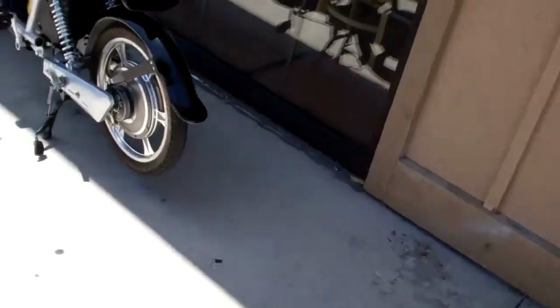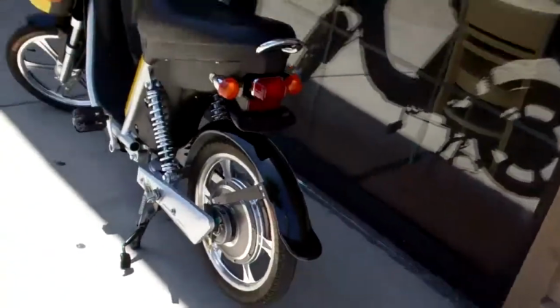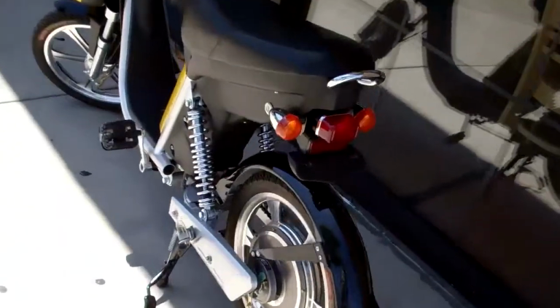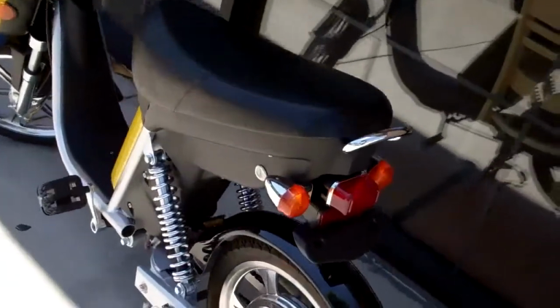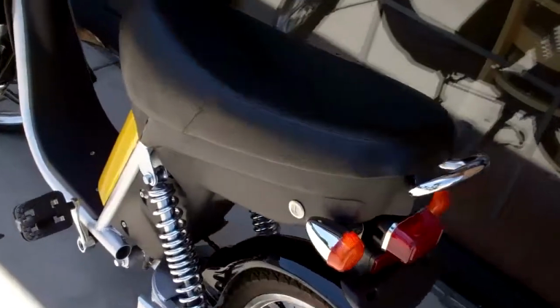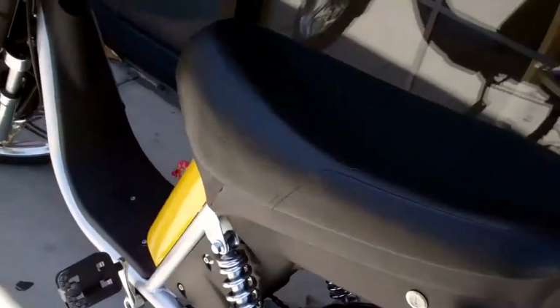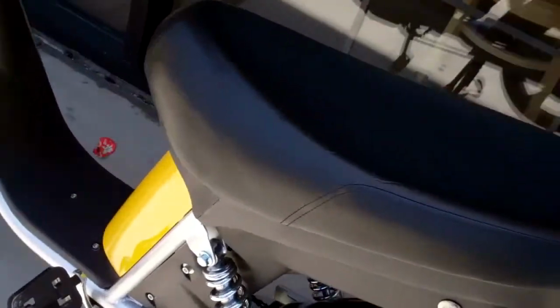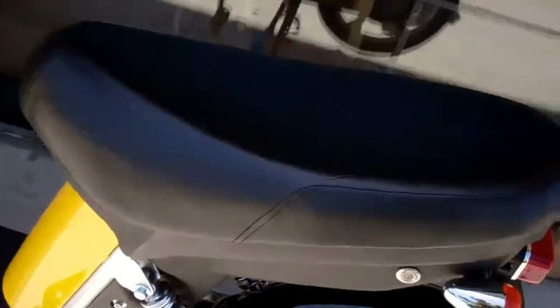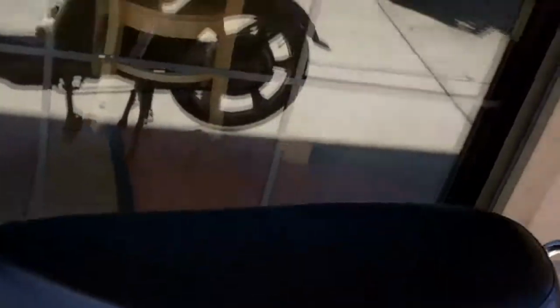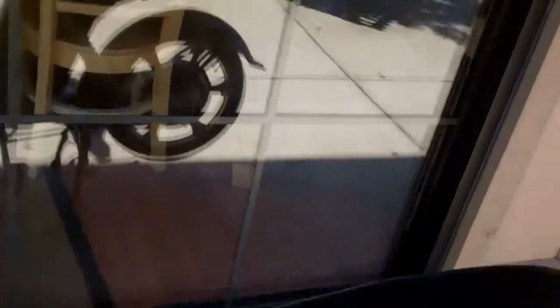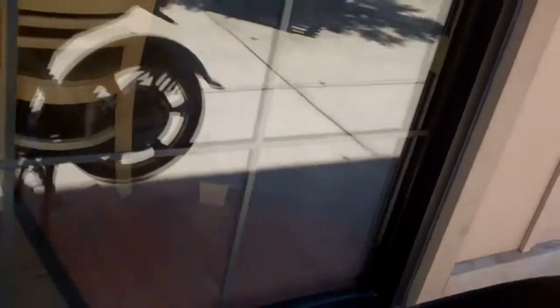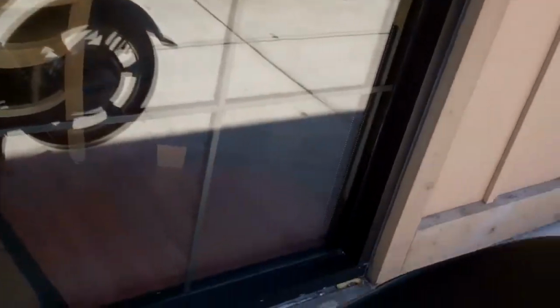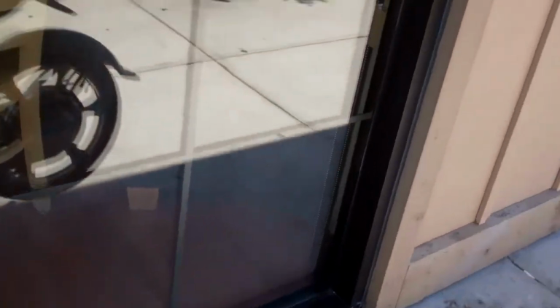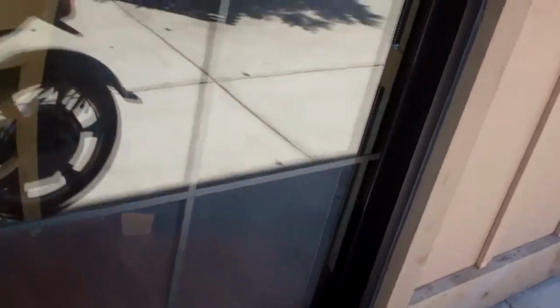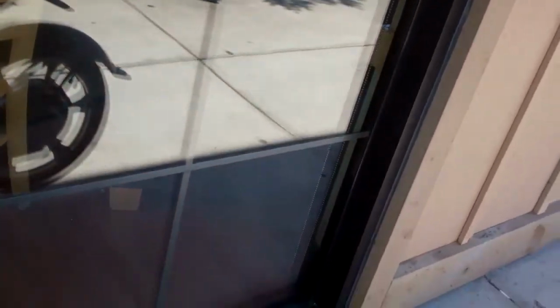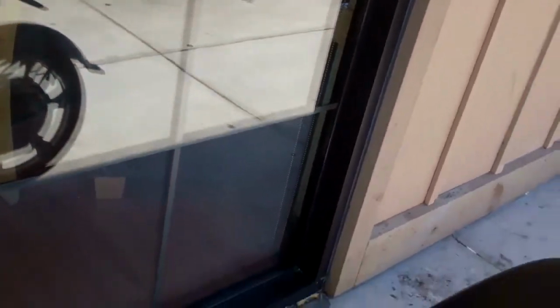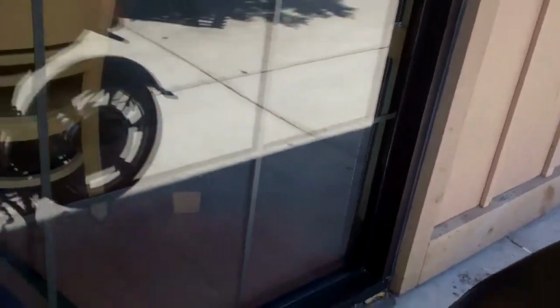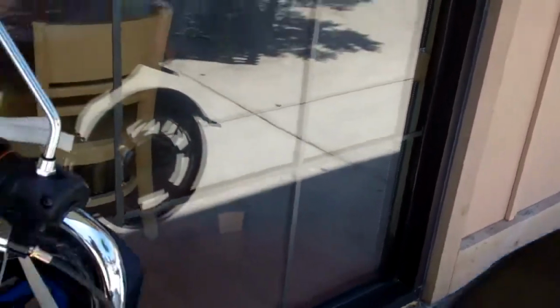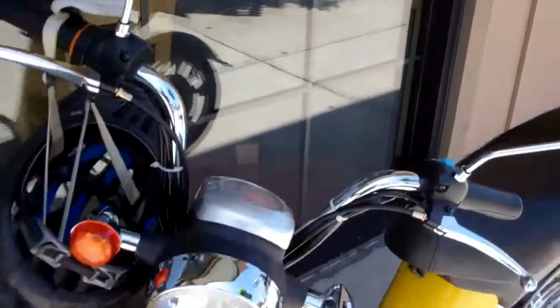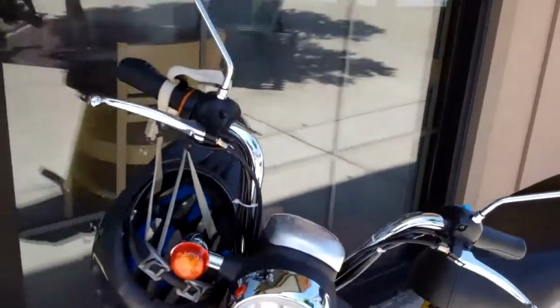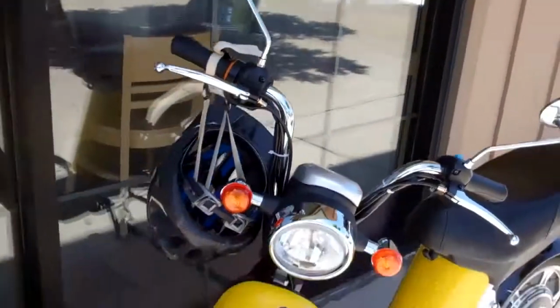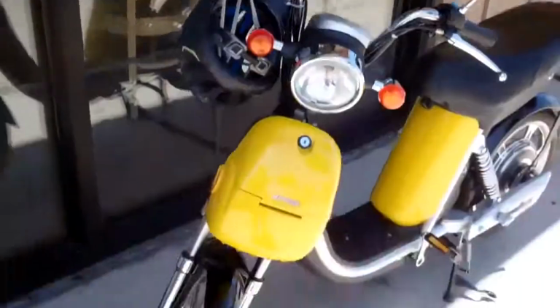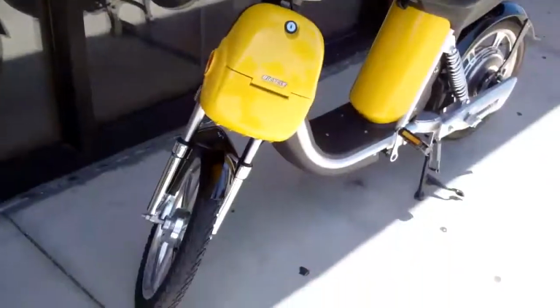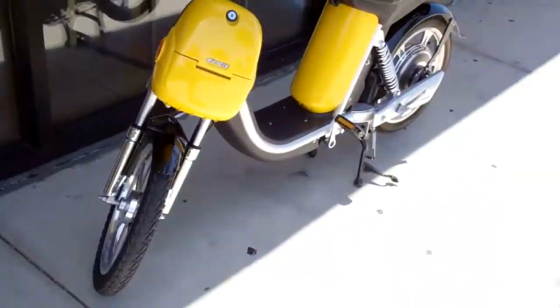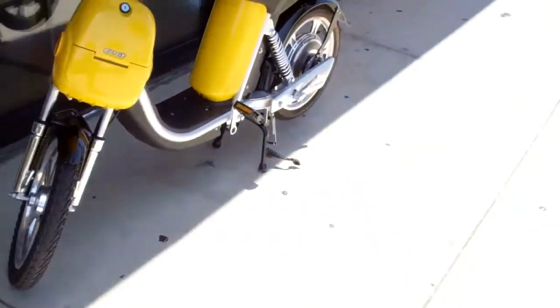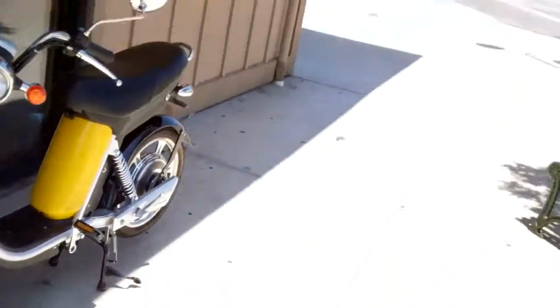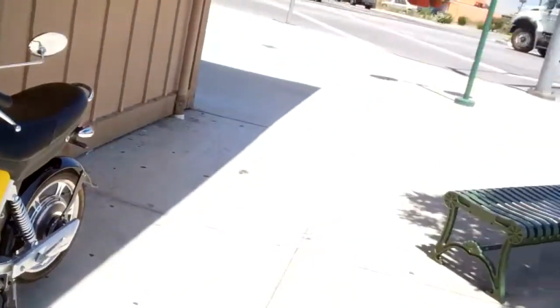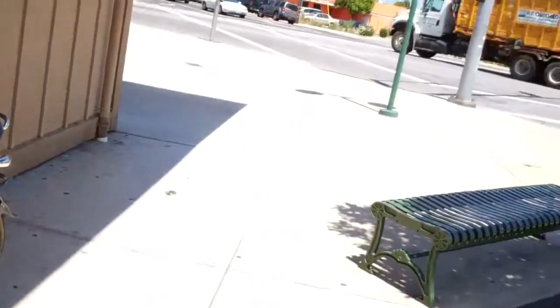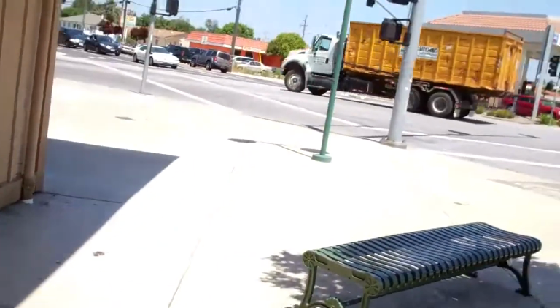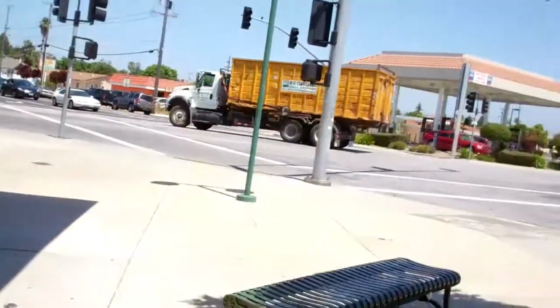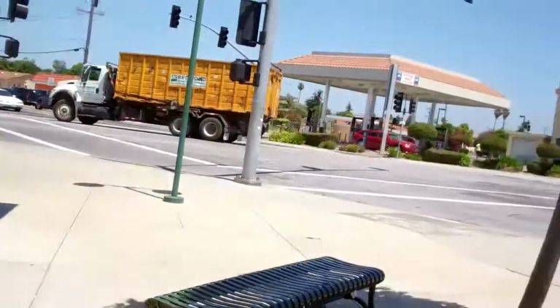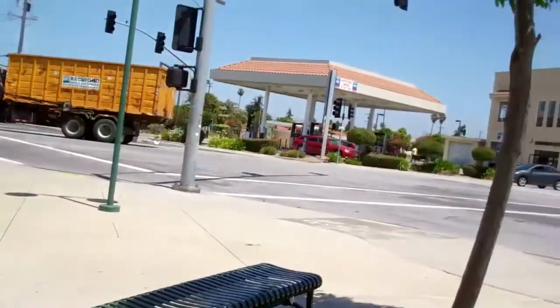I can take the battery pack out from inside the seat. It's been charged at Starbucks. Took about 15 minutes to get back home.